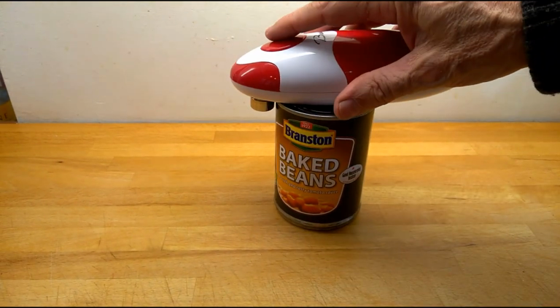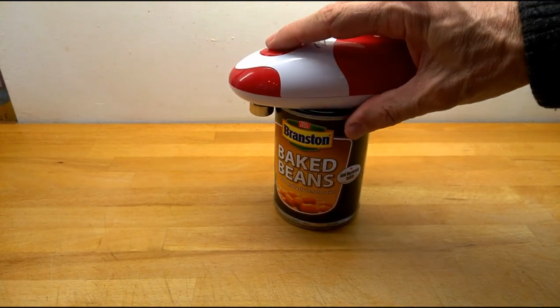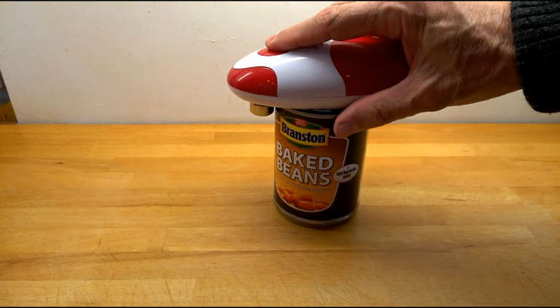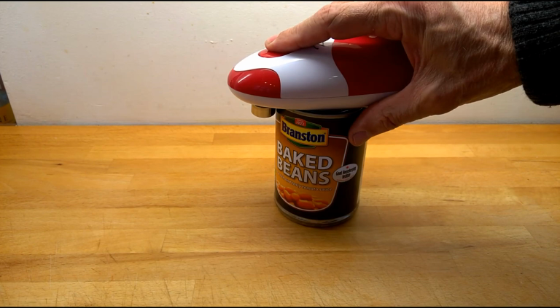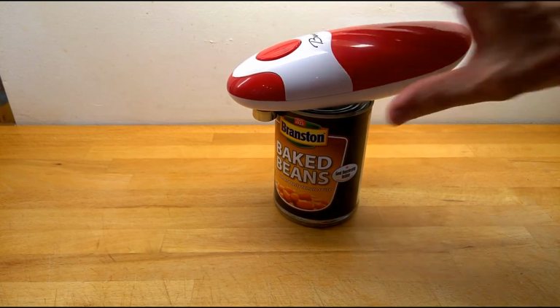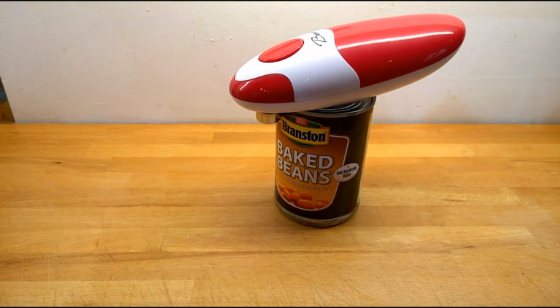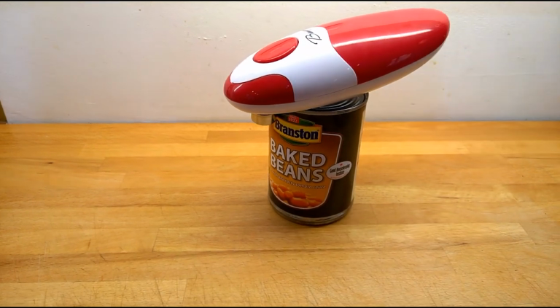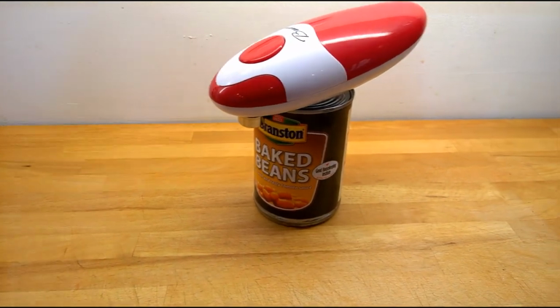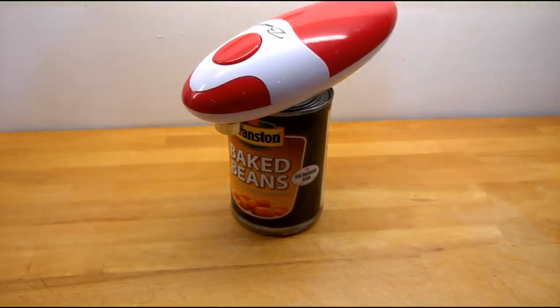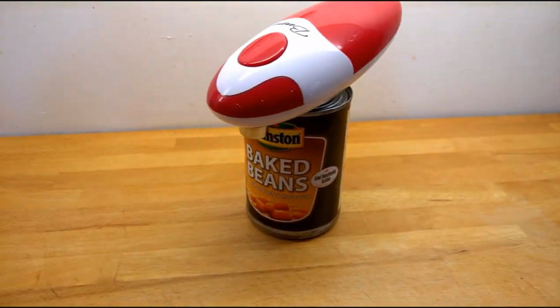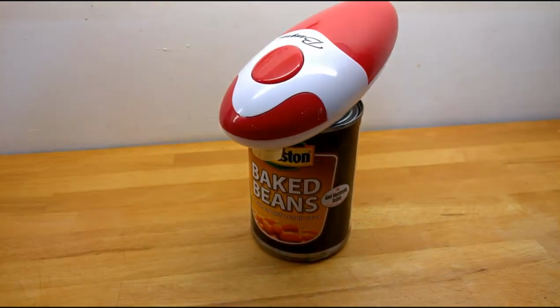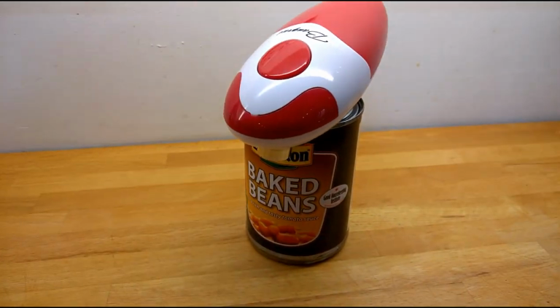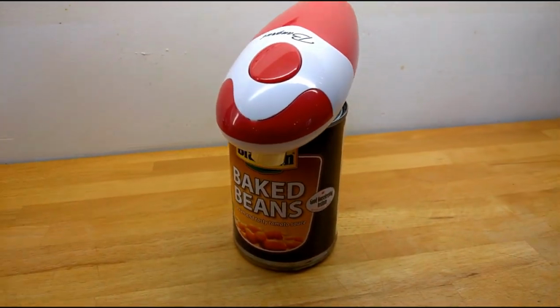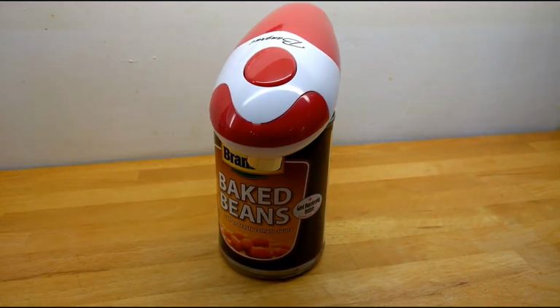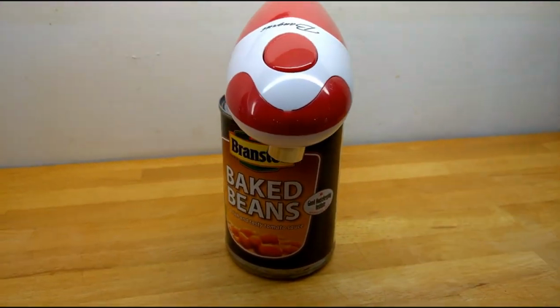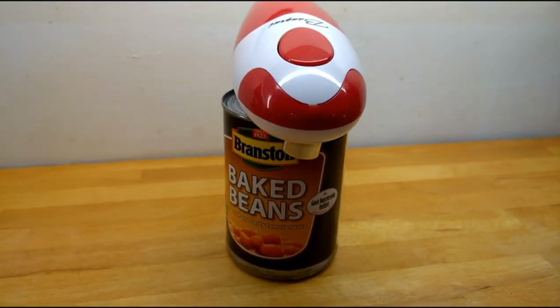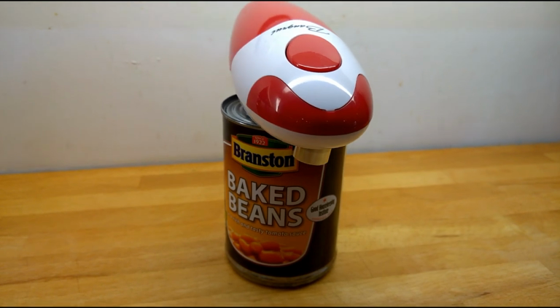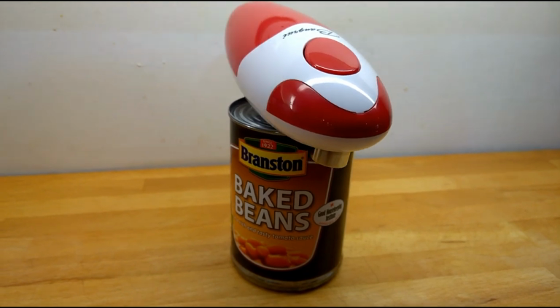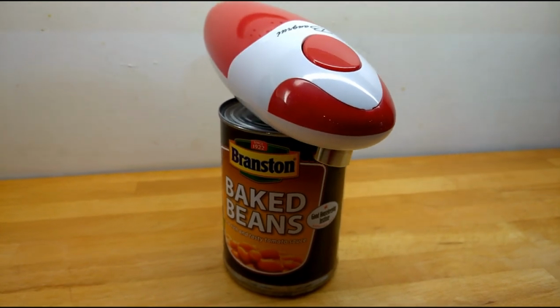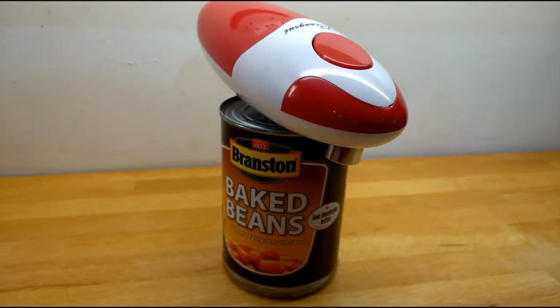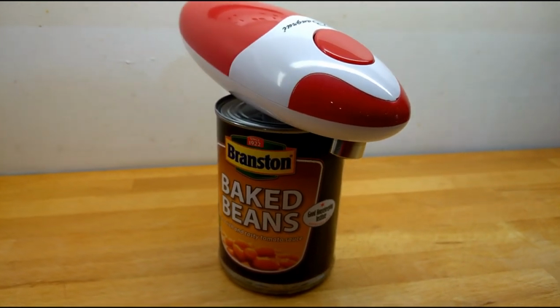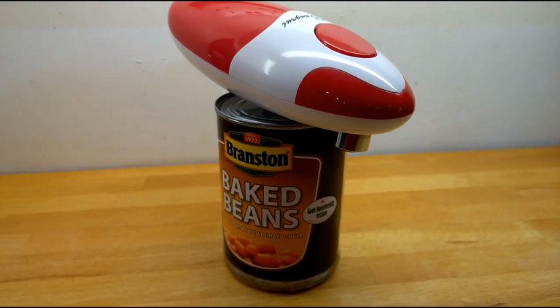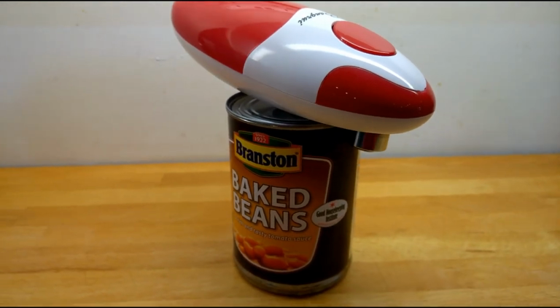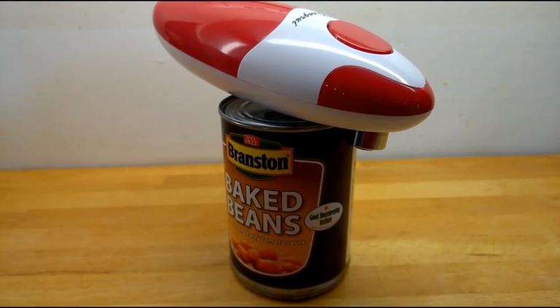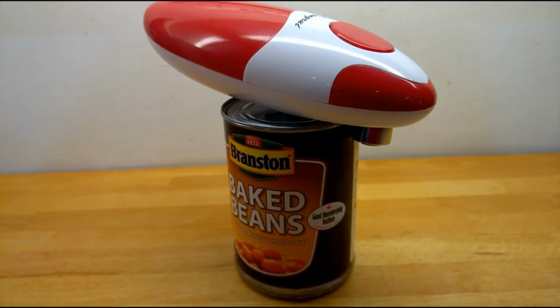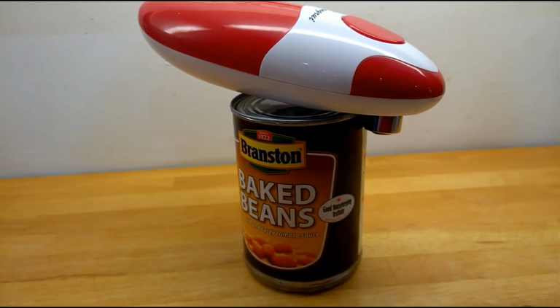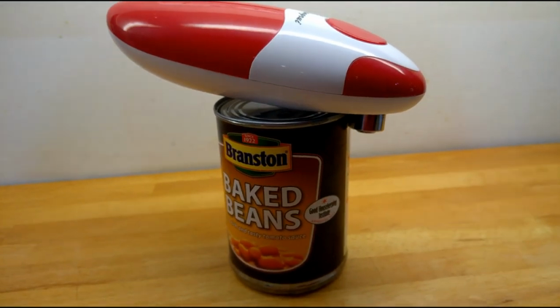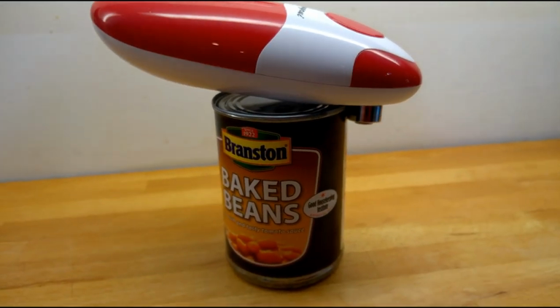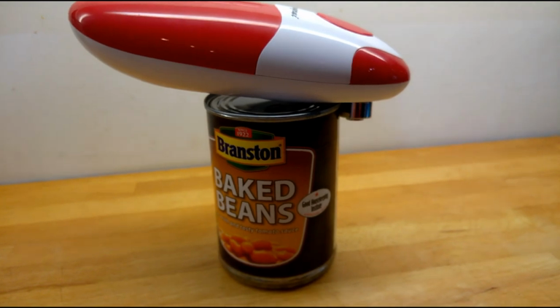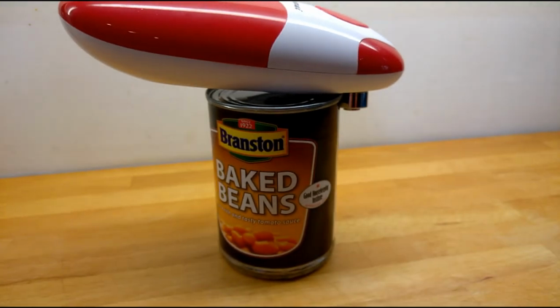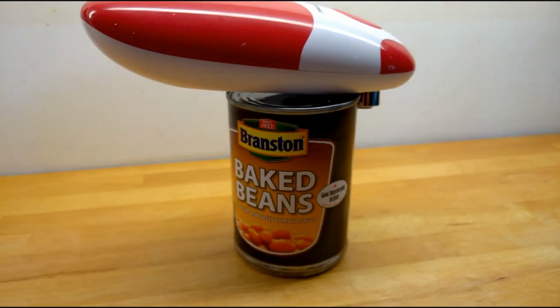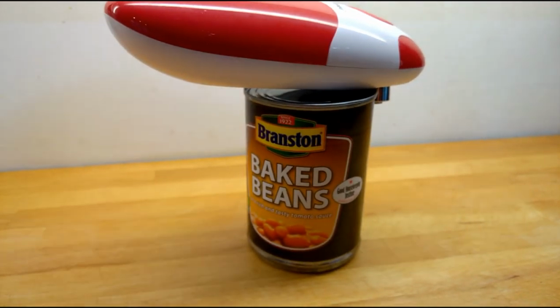Simply place it on top, one handed action, press the button, it closes on itself and then it goes round. It's not actually cutting which surprised me, it's more crimping and pushing the top off, and you'll see why that's good in a minute.